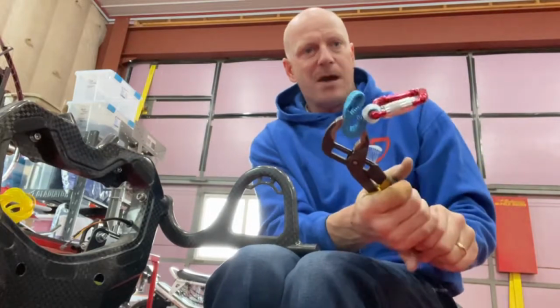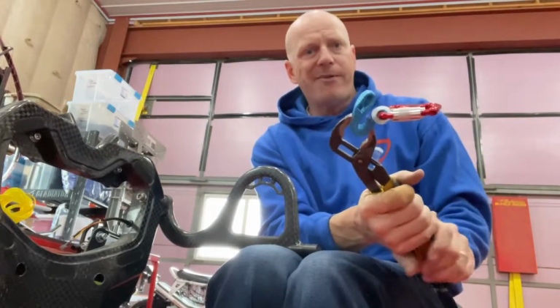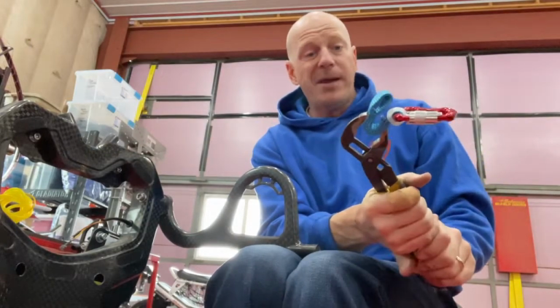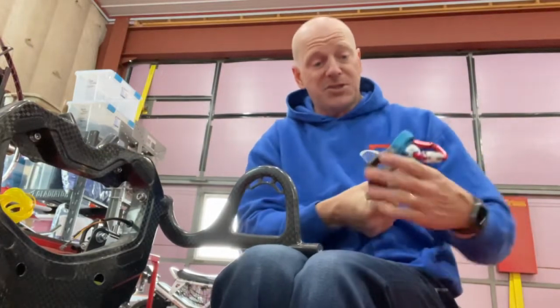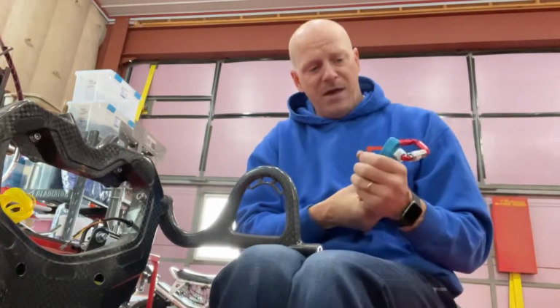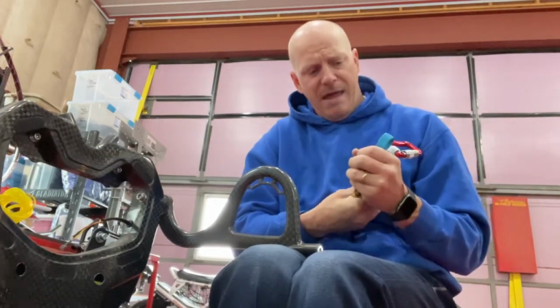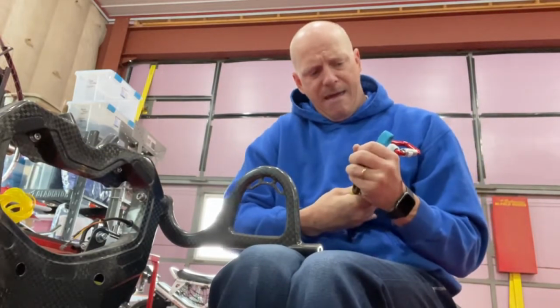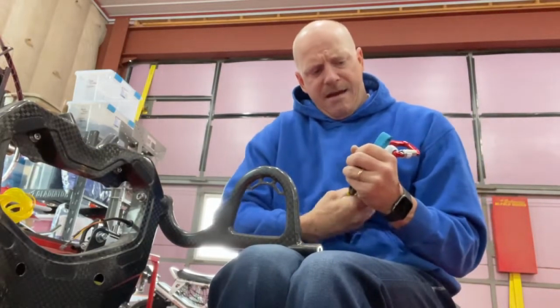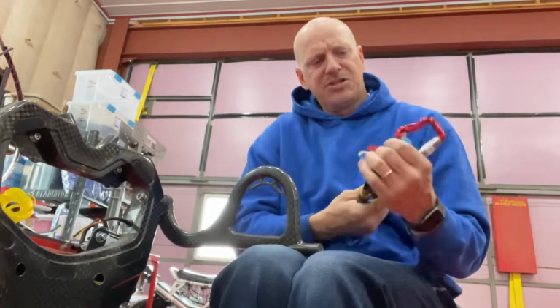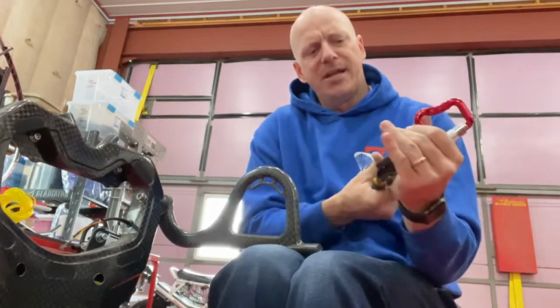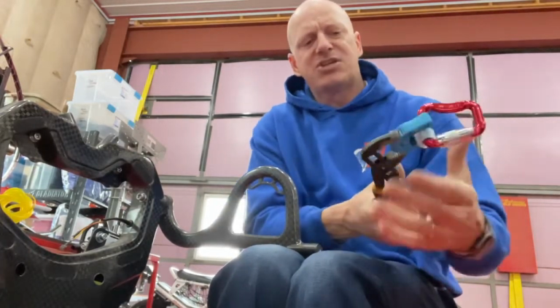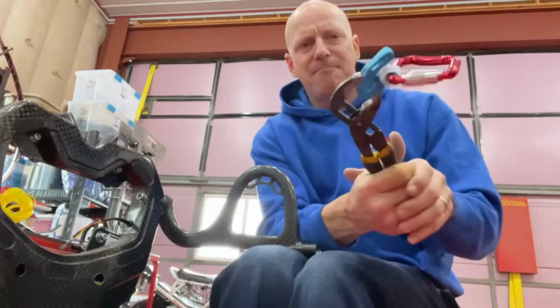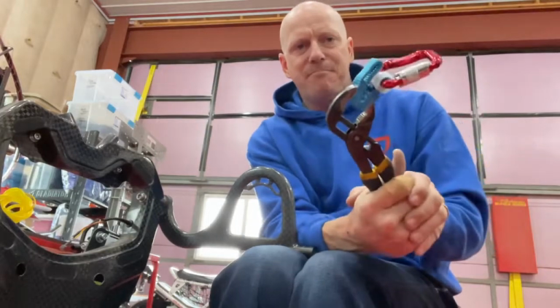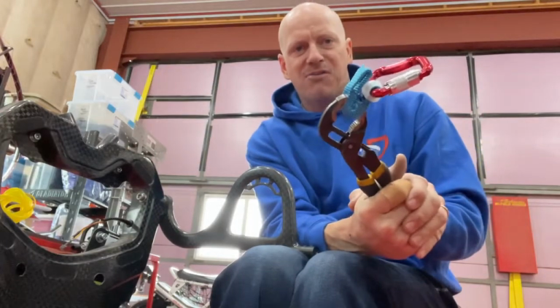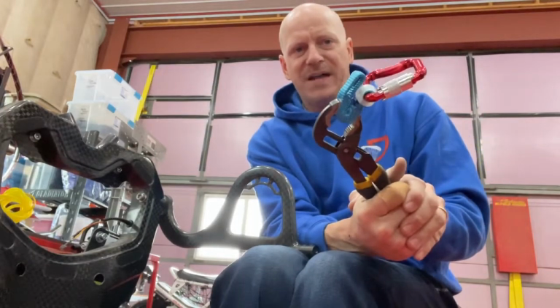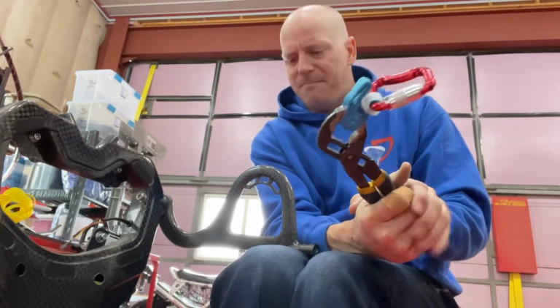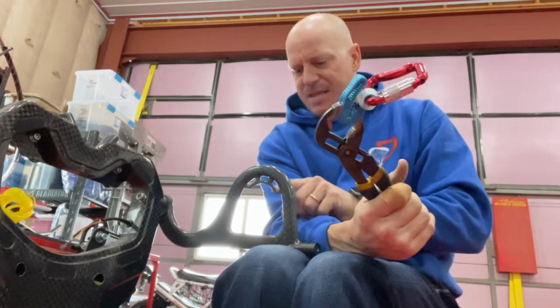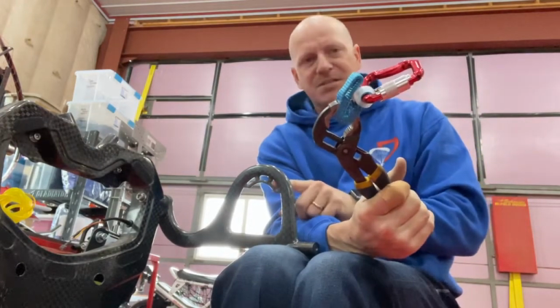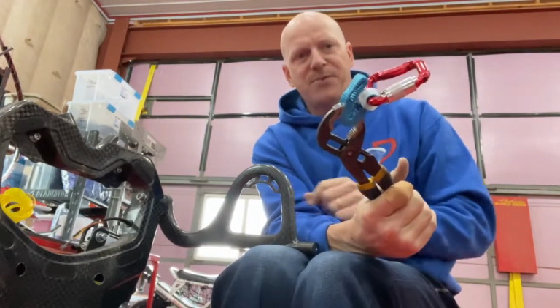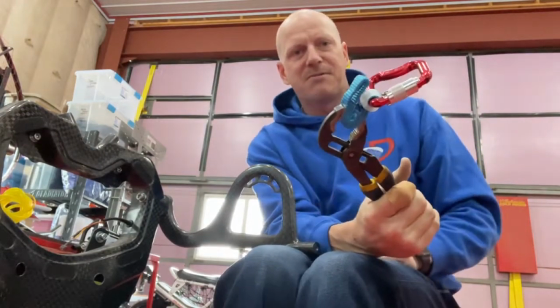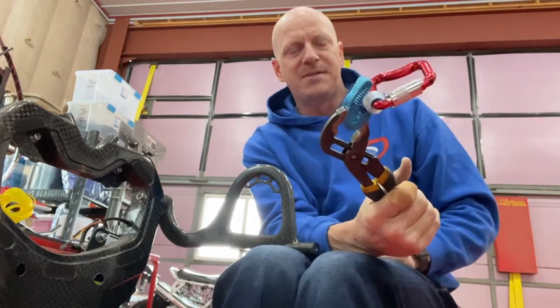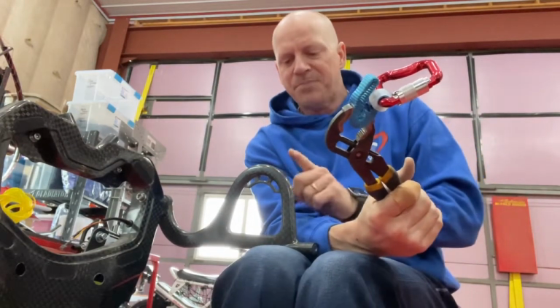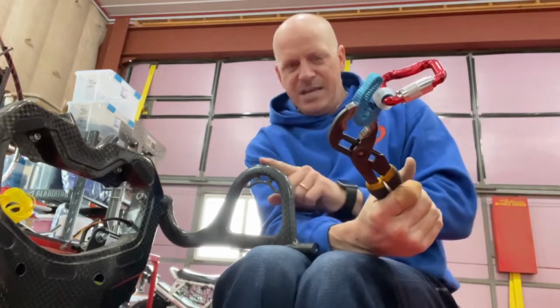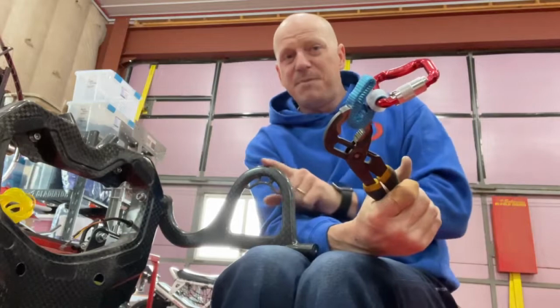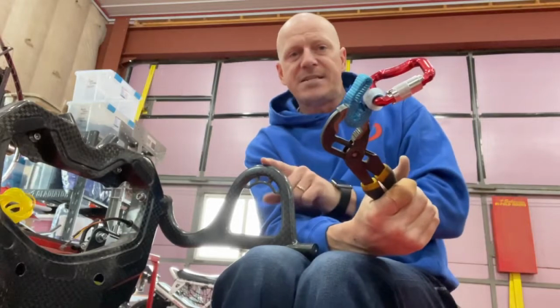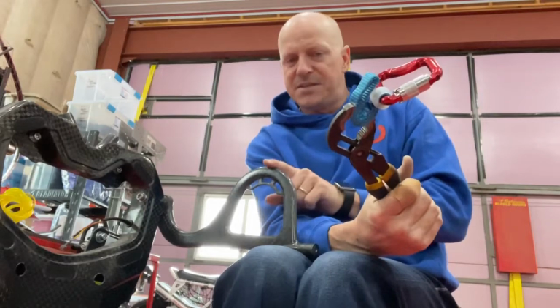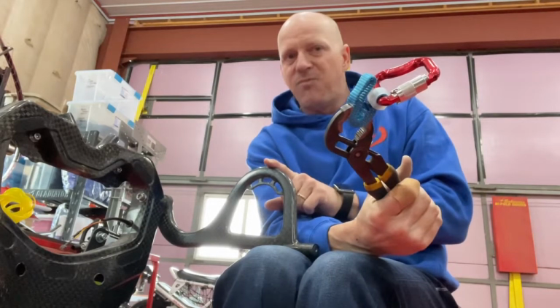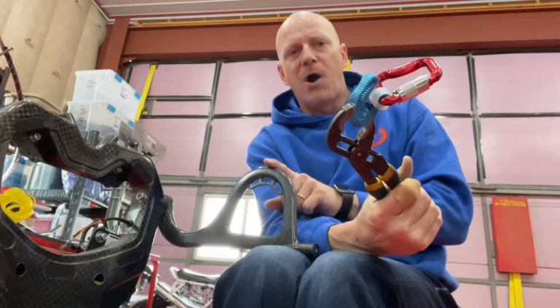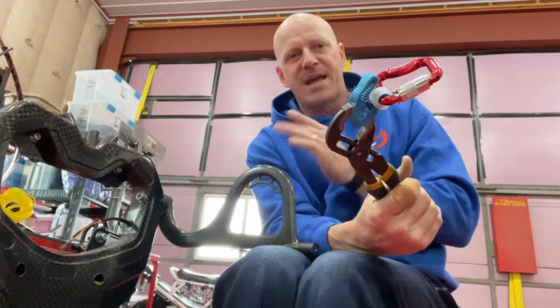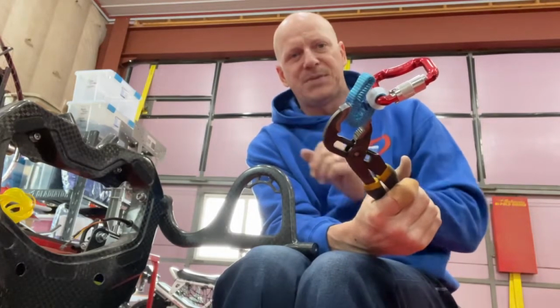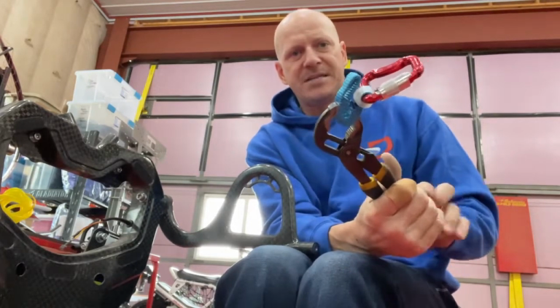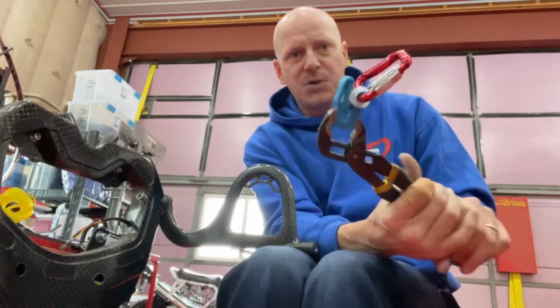I'll hold that for a minute or so. Just the more you get that strap bent over and flexed up, the easier it's going to be for you to get around this. It's supposed to be very tight to this carbon fiber arm because that helps with the anti-torque.